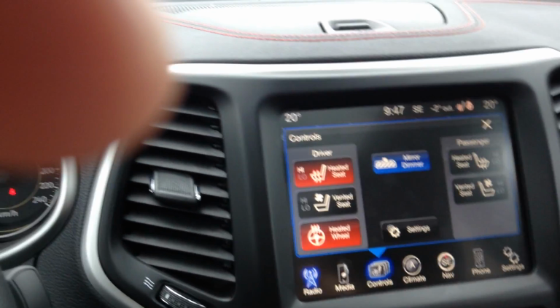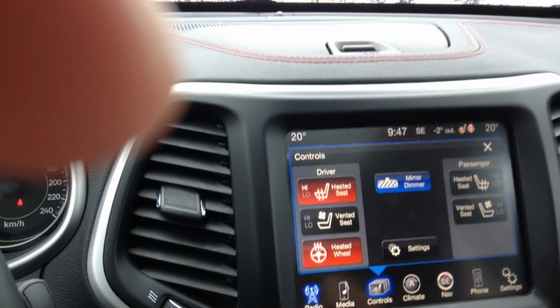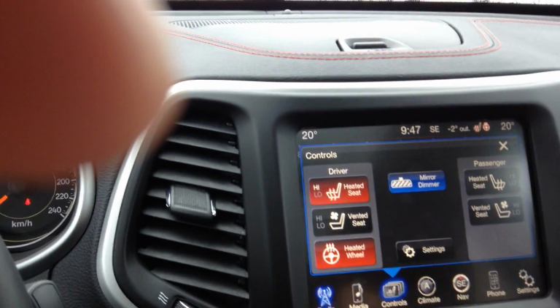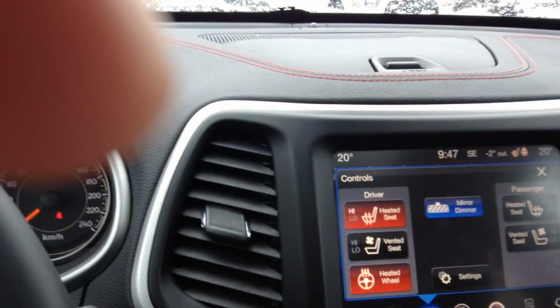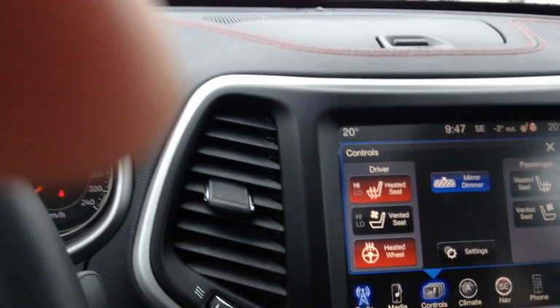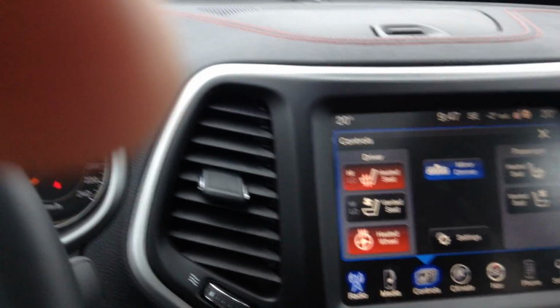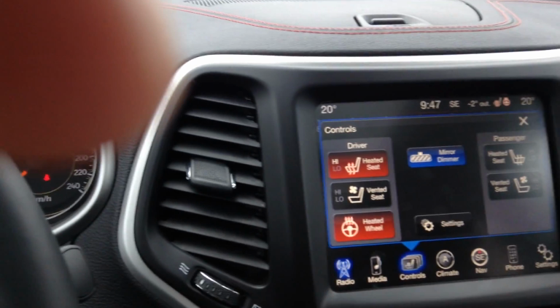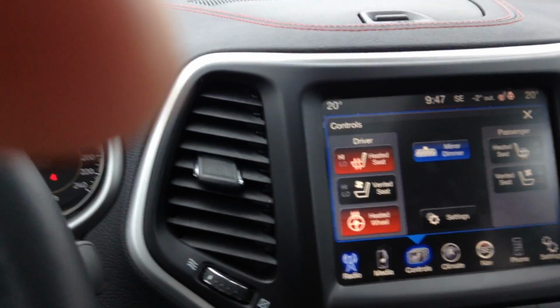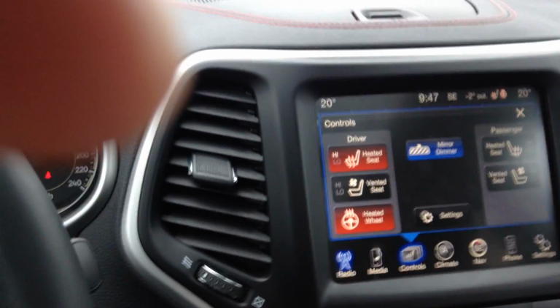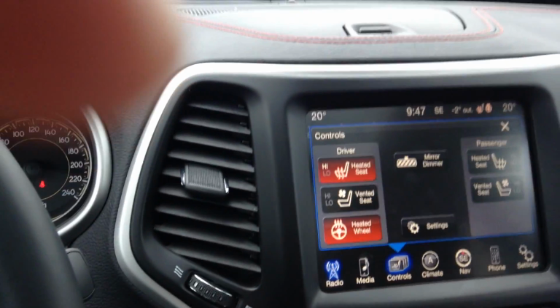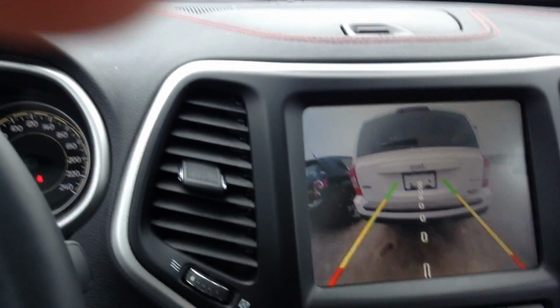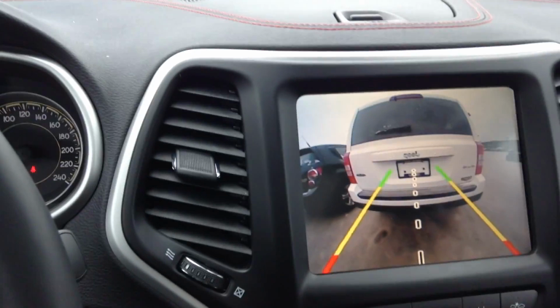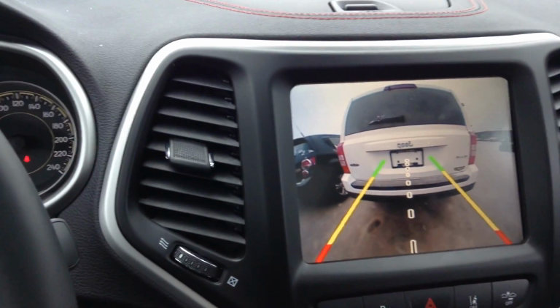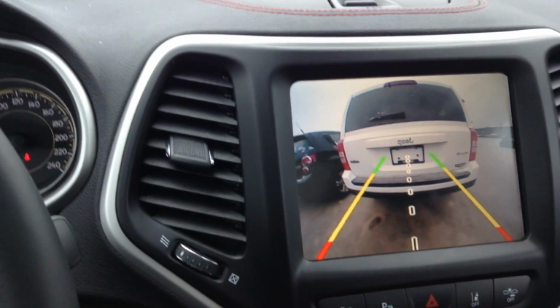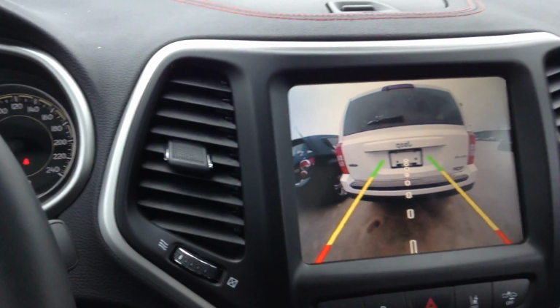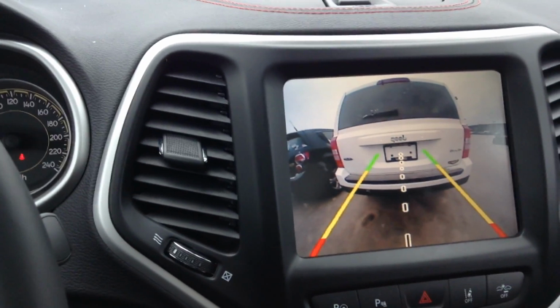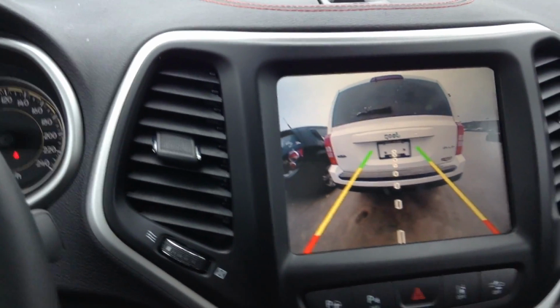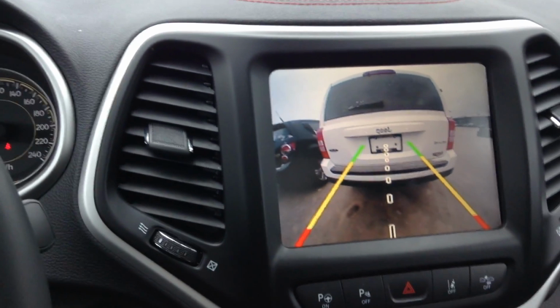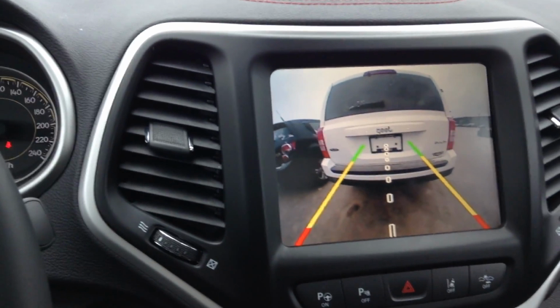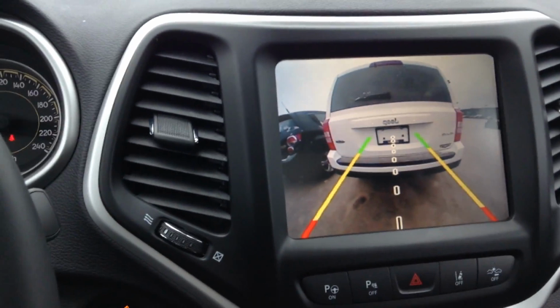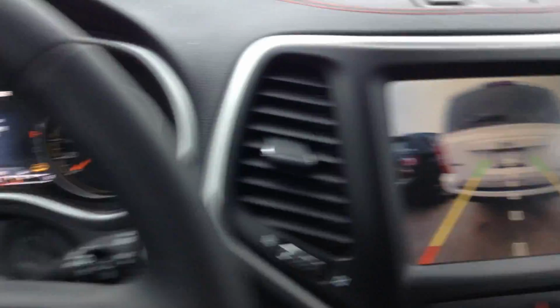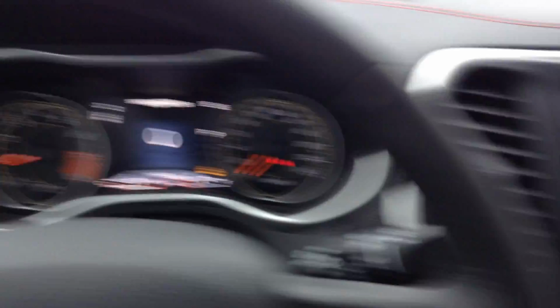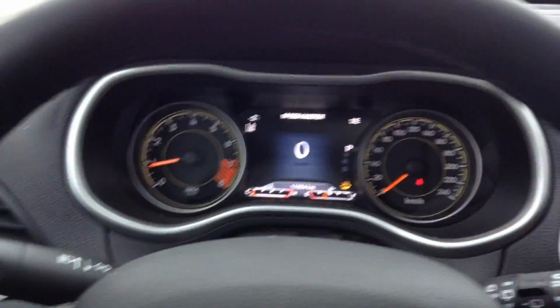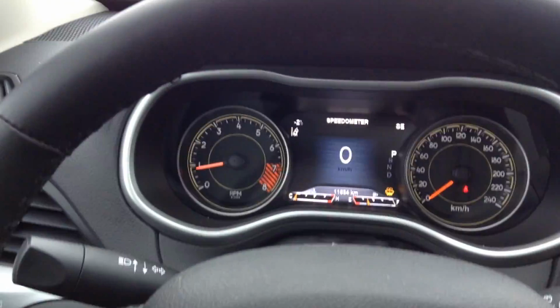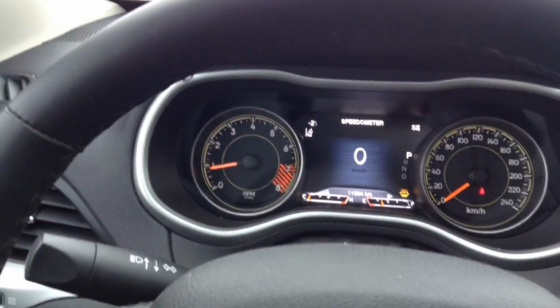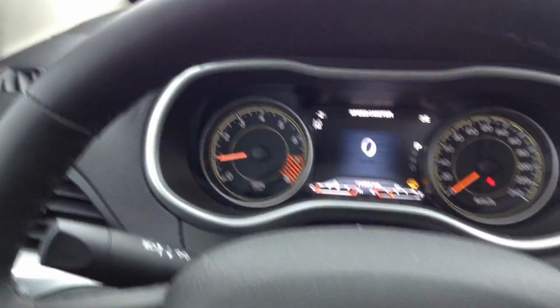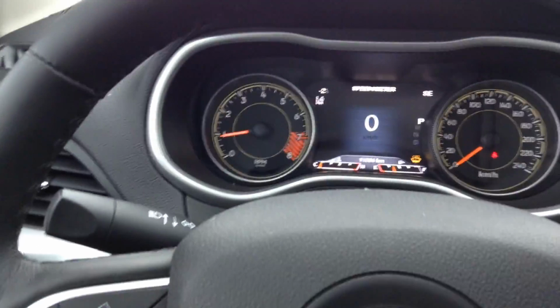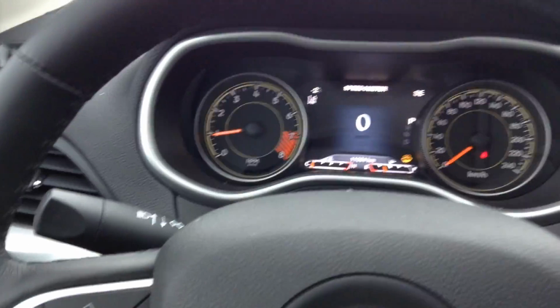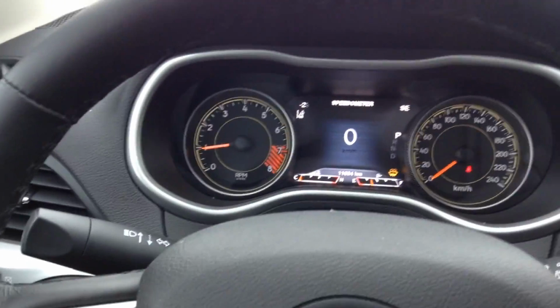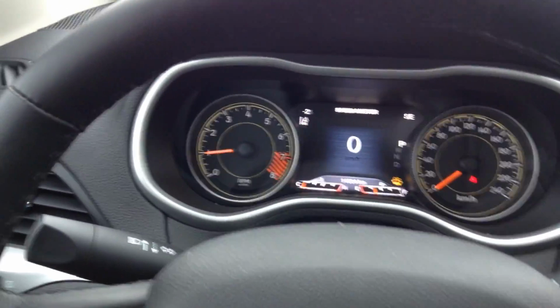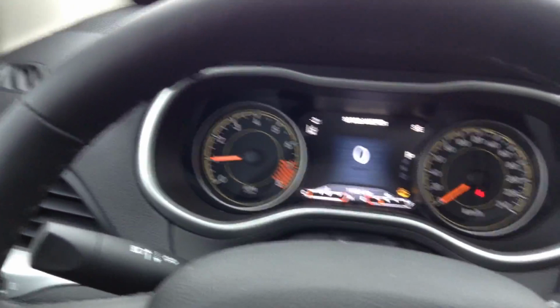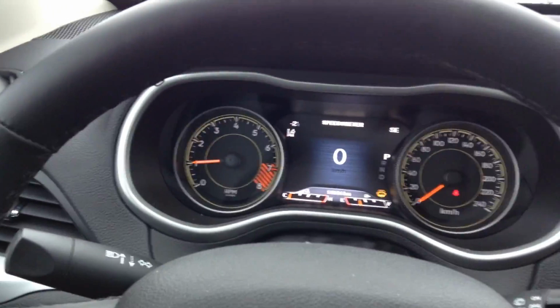As we put our foot on the brake here so we can throw it in reverse, you'll see we've got a nice backup camera. We also have the cluster gauge with information center.